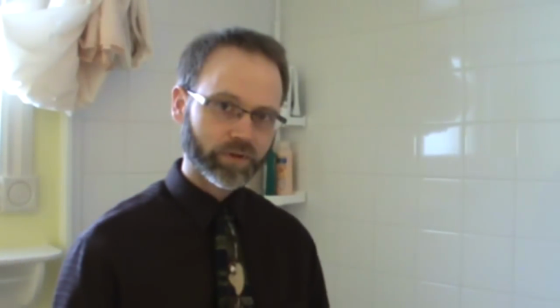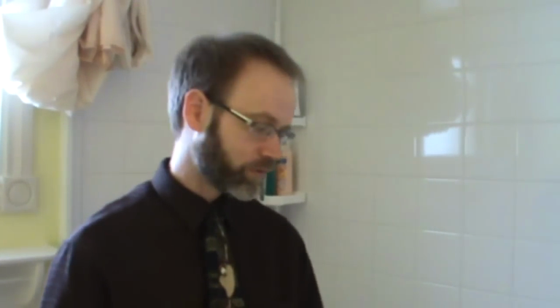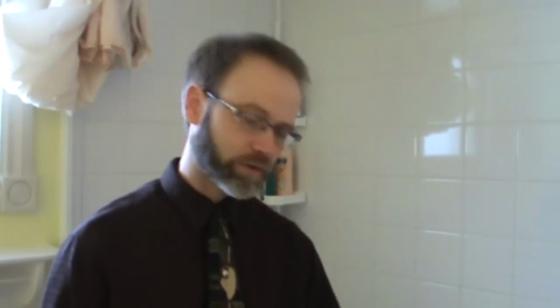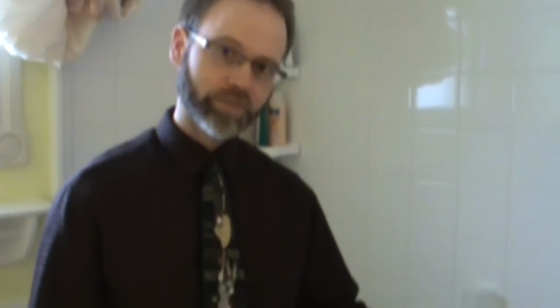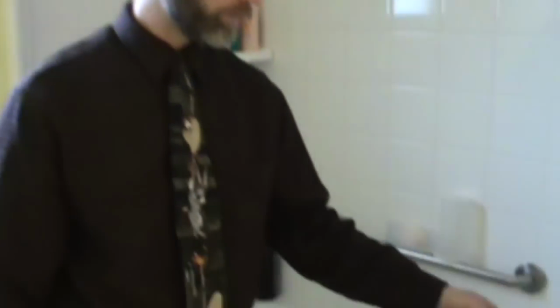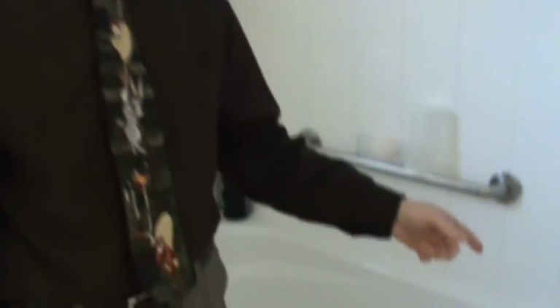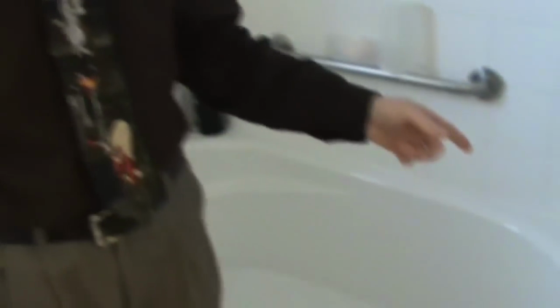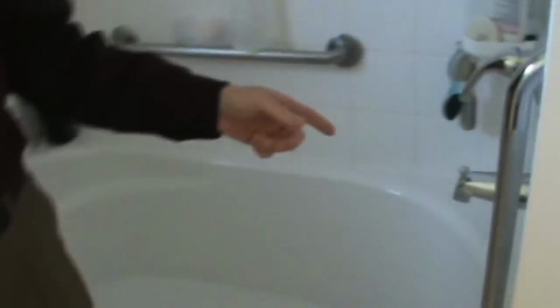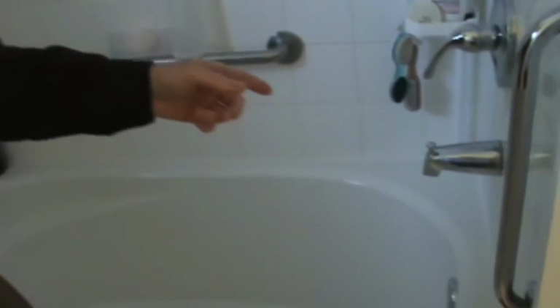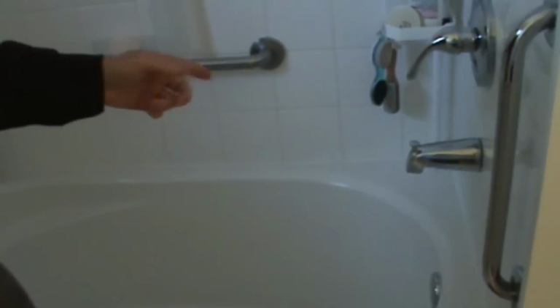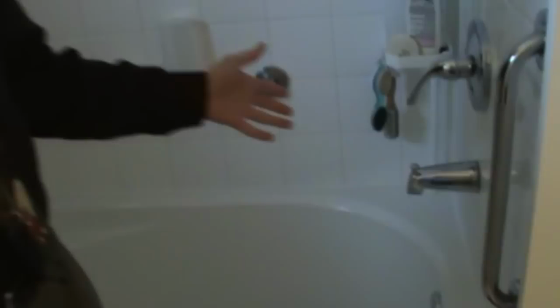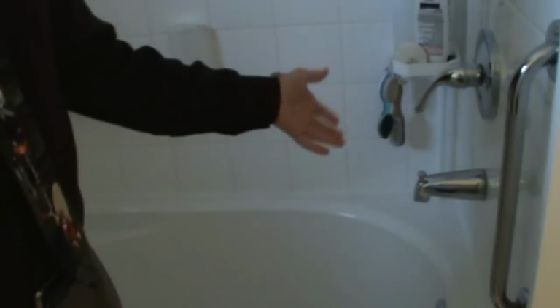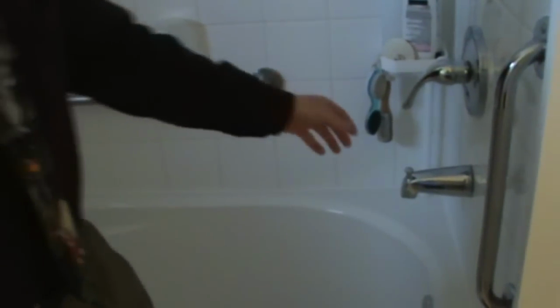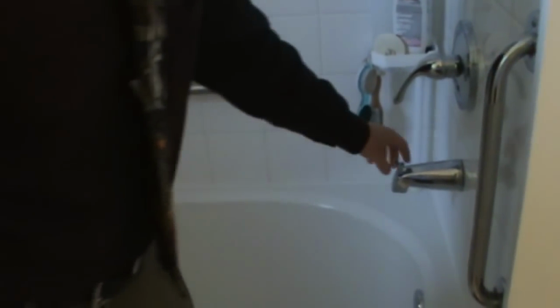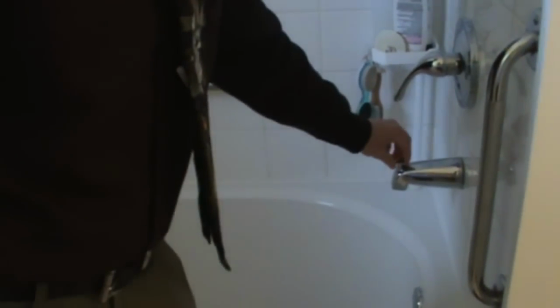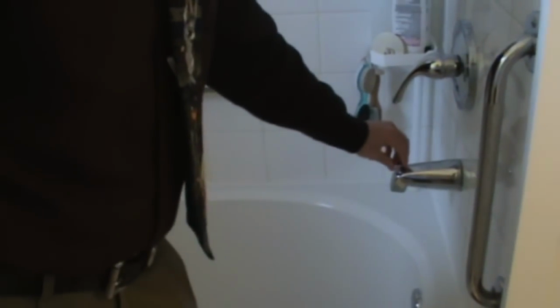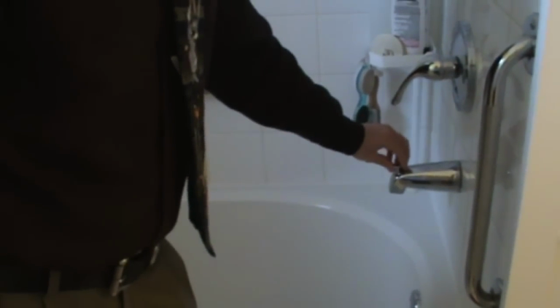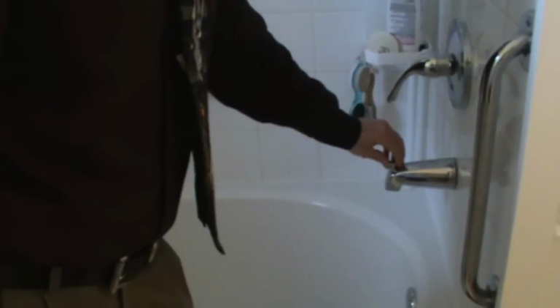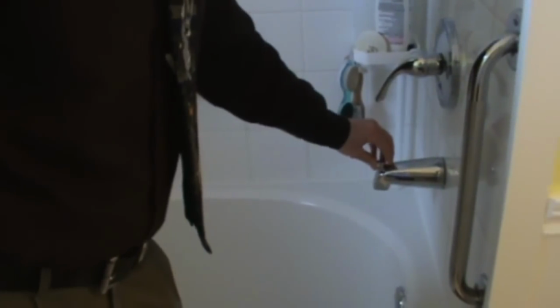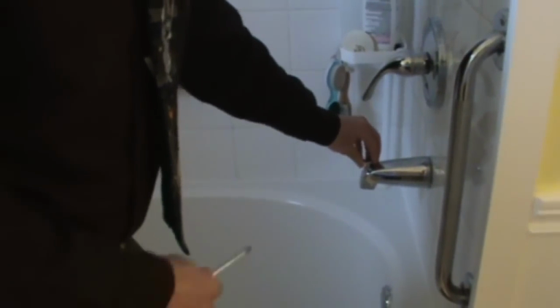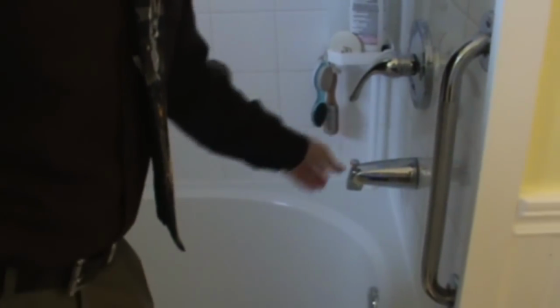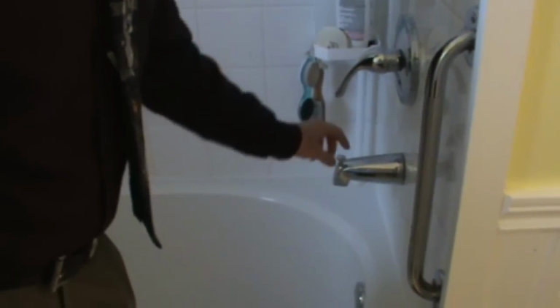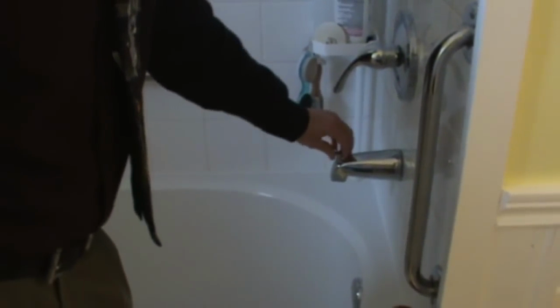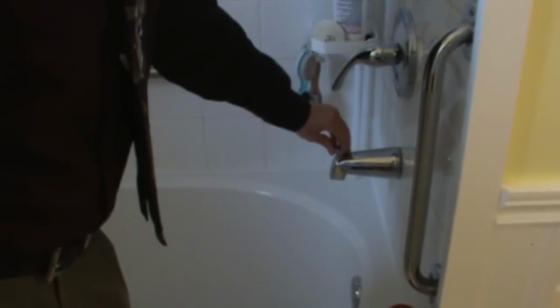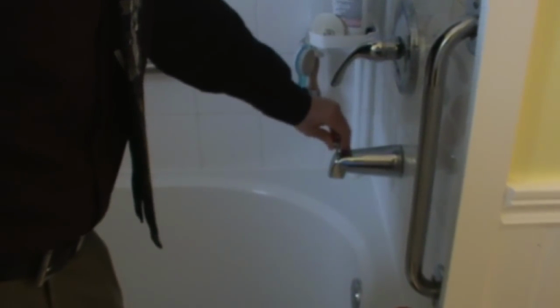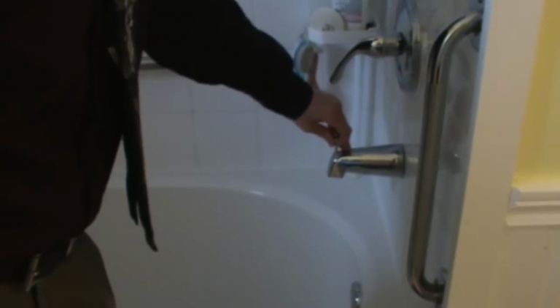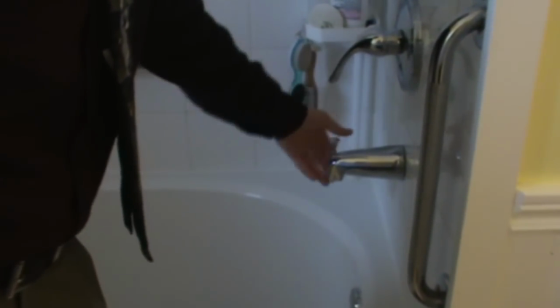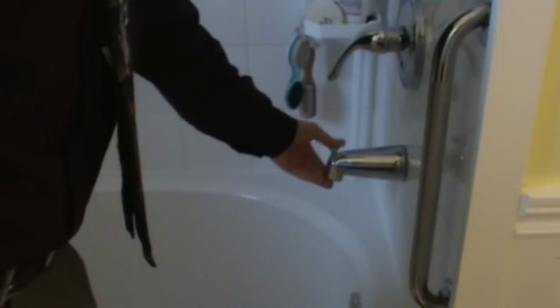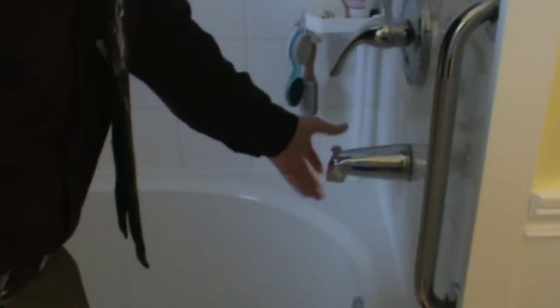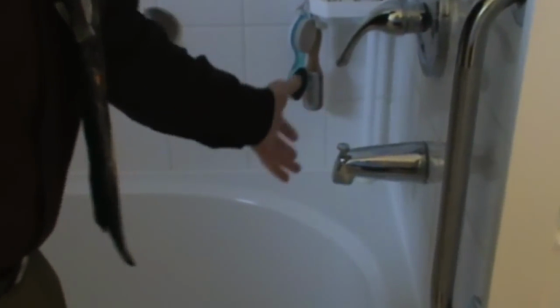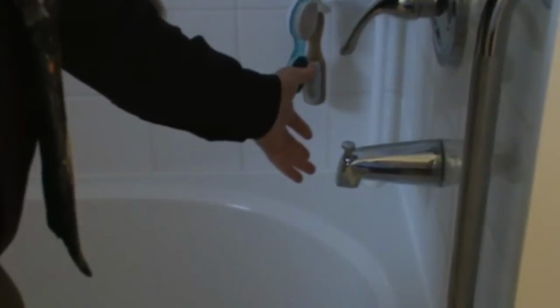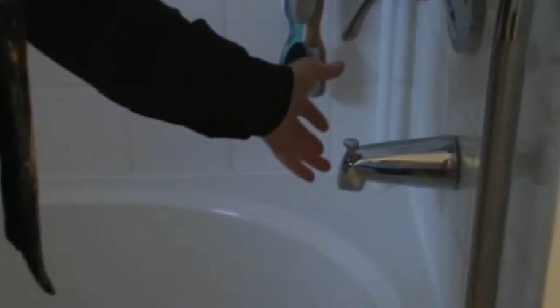If you see over here, we have a bathtub faucet. In time these things get full of lime or whatever, and they get friction because there are plastic parts inside, and they get stiff to pull up and then stiff to push down.